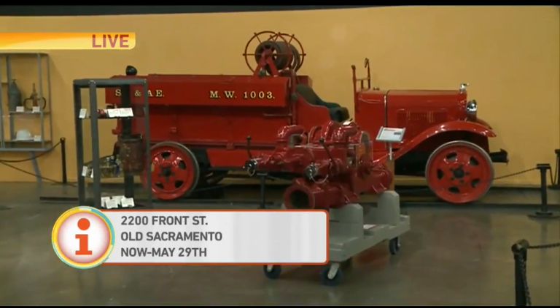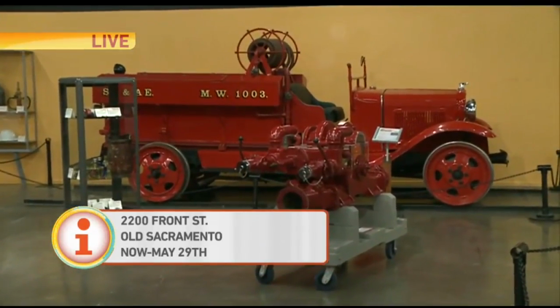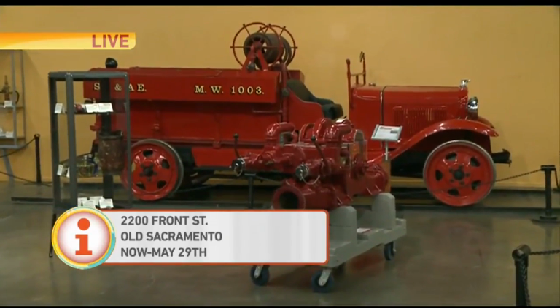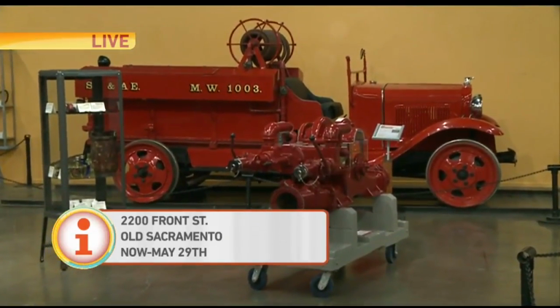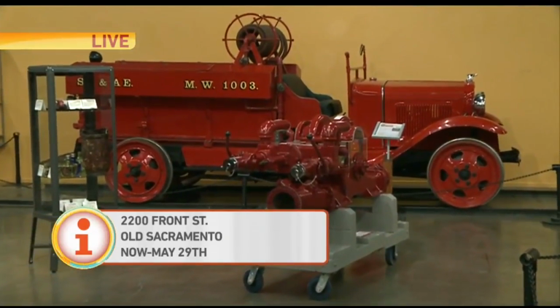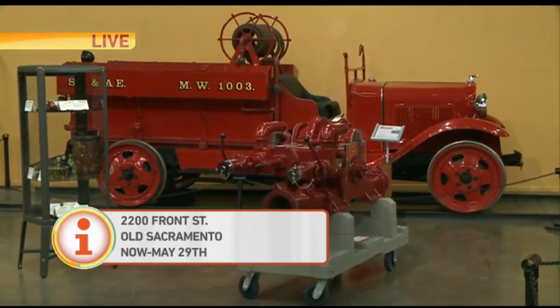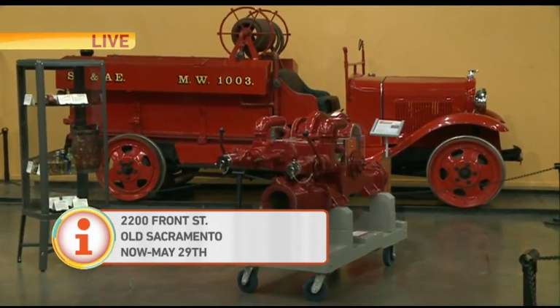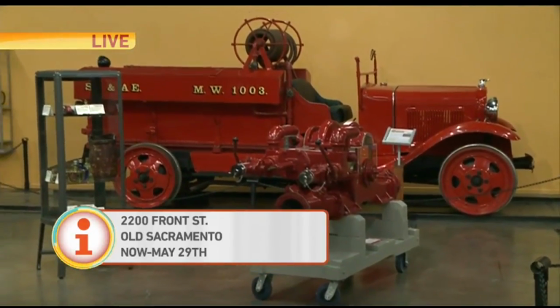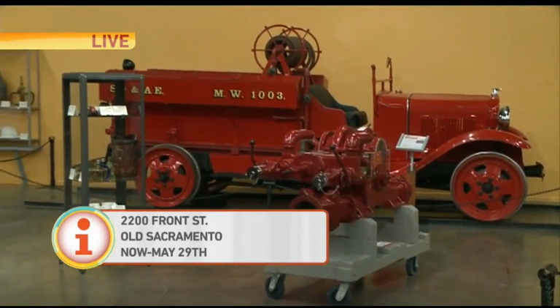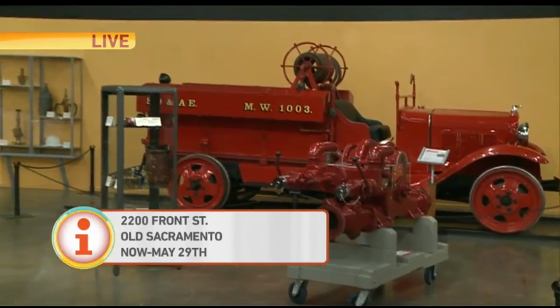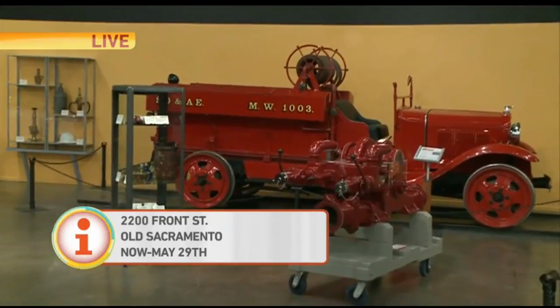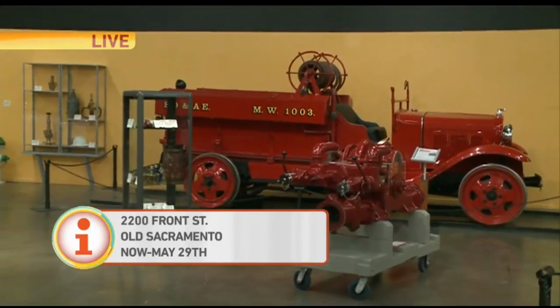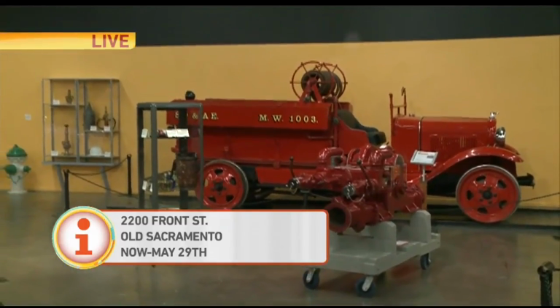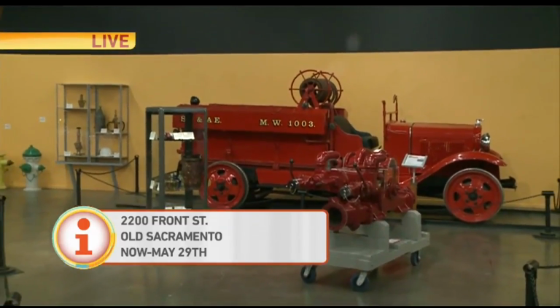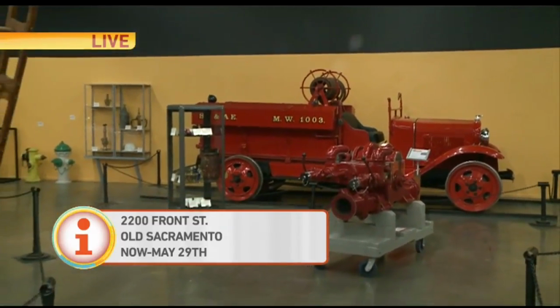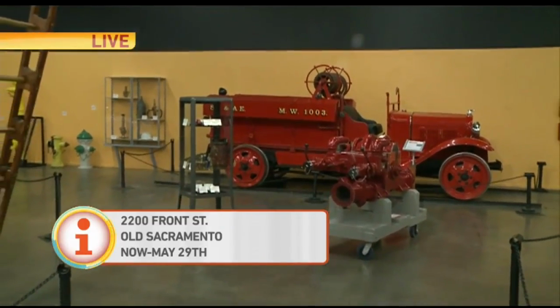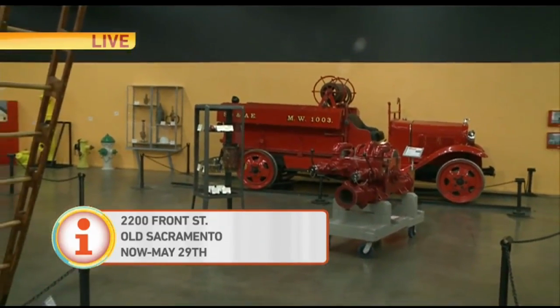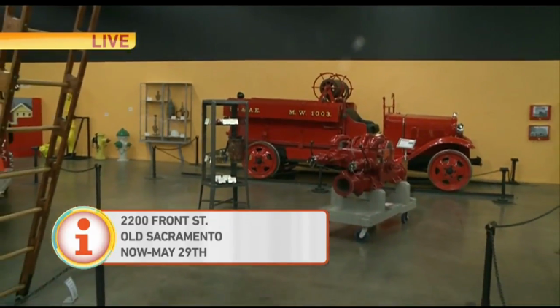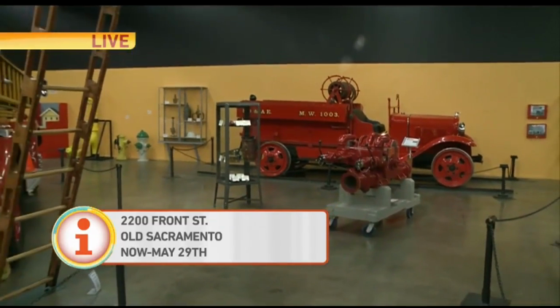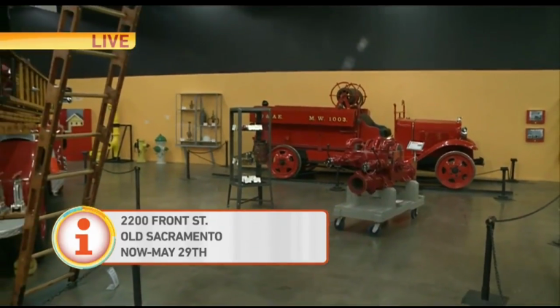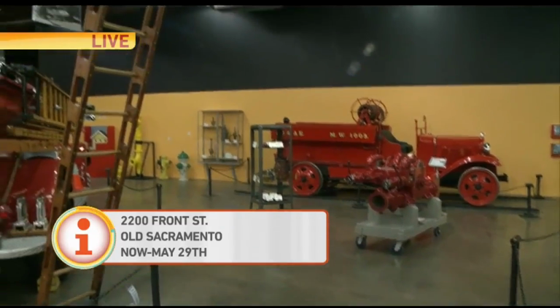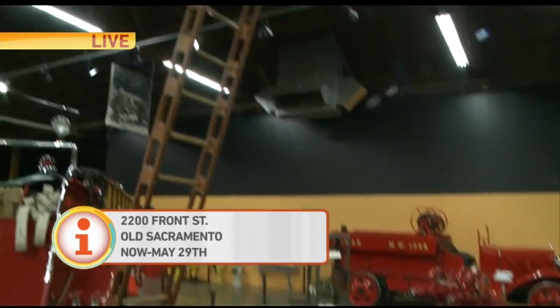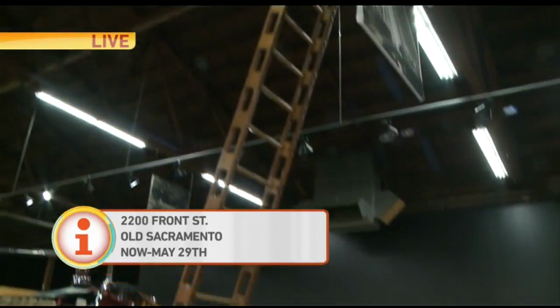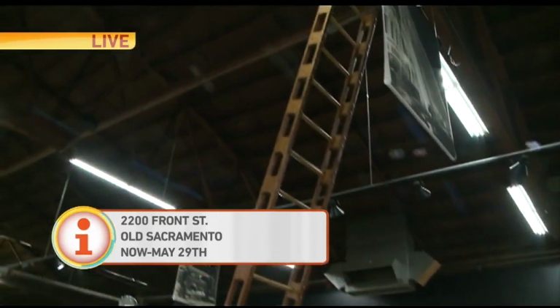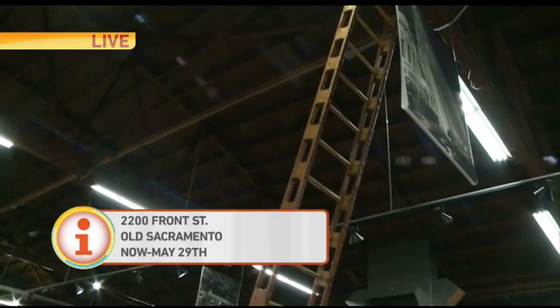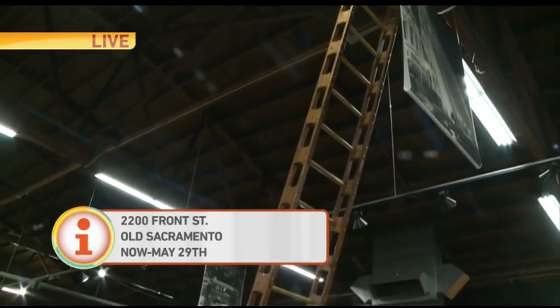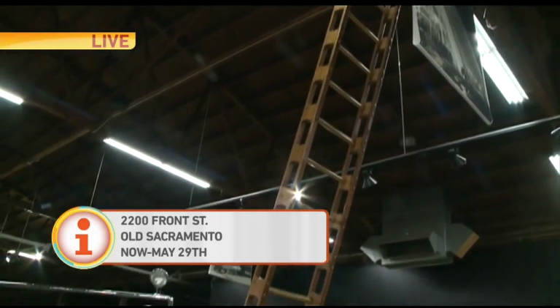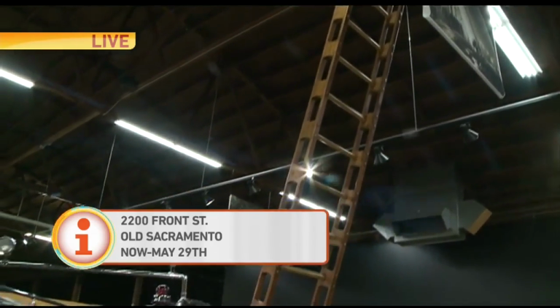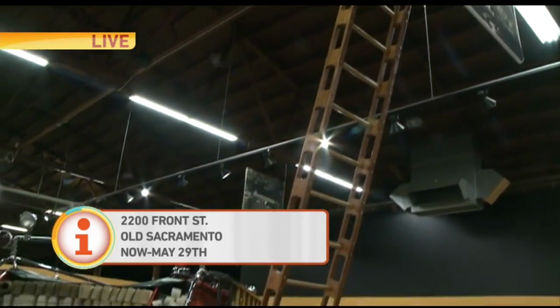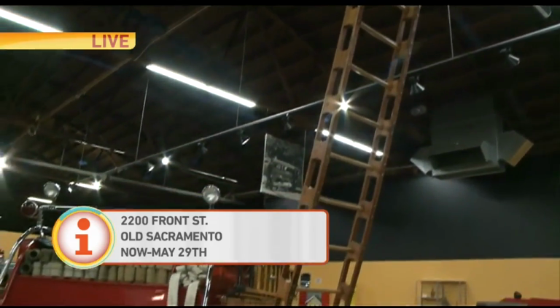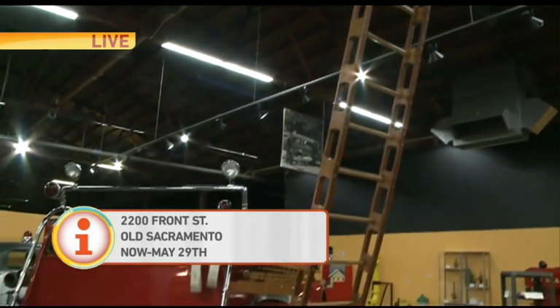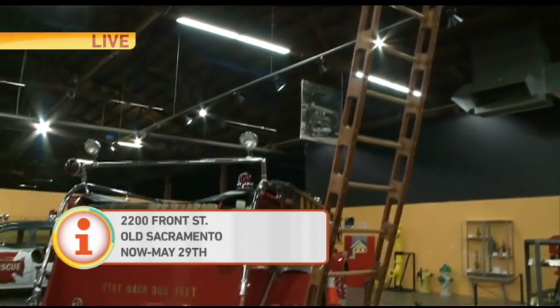One of the fun things, too, are on the walls — pictures of fire stations throughout Sacramento, of how they looked then and what they are now. Yeah, some of them are restaurants, bars, community centers. They've evolved a little bit.